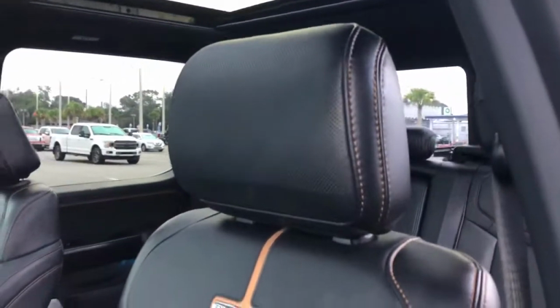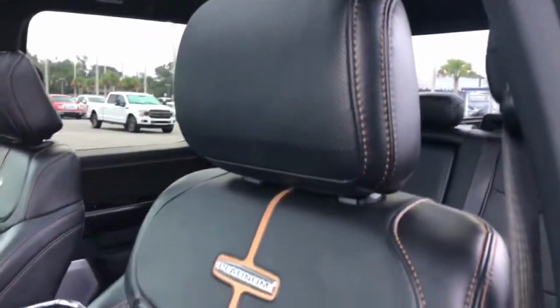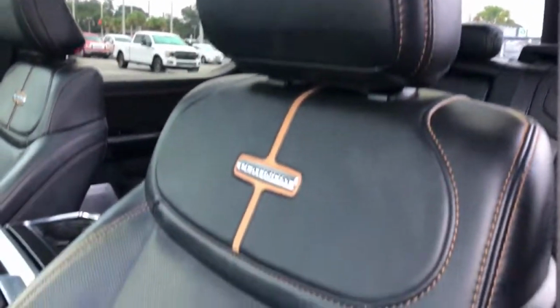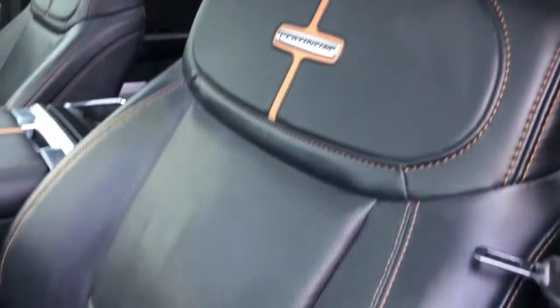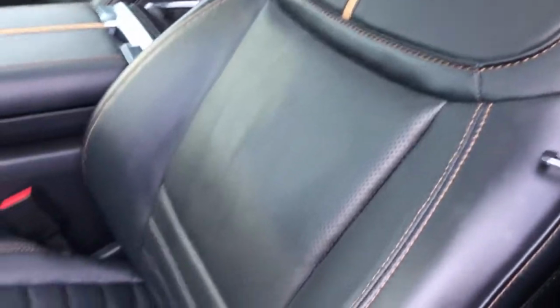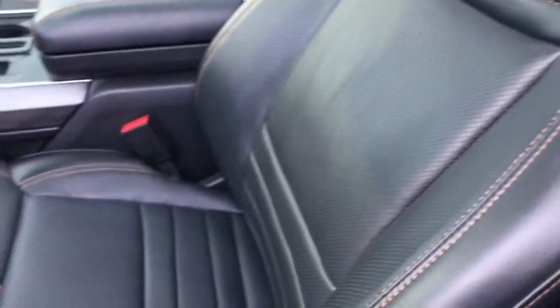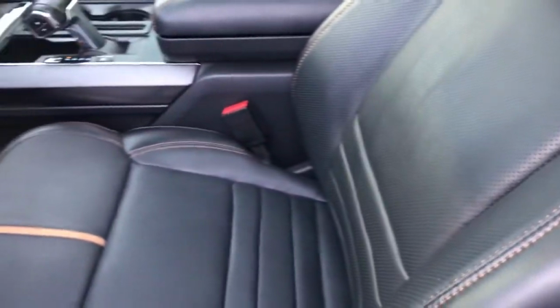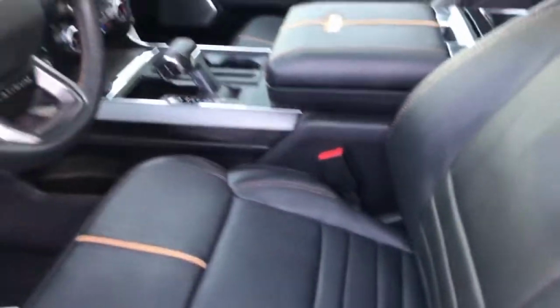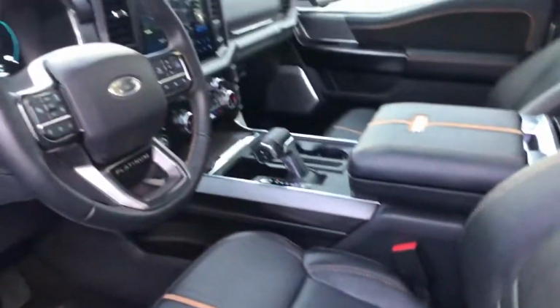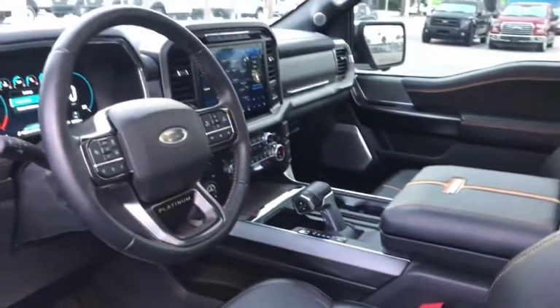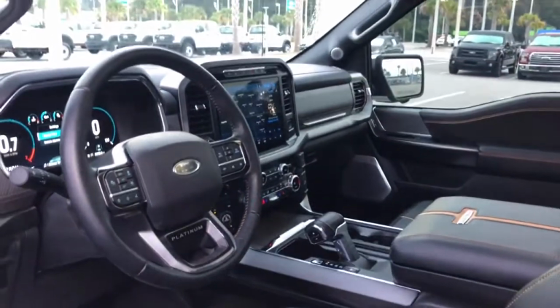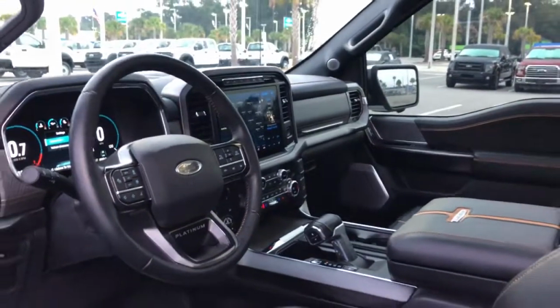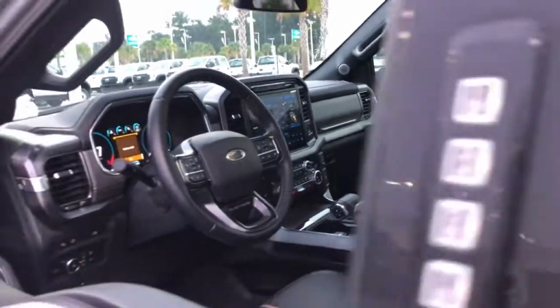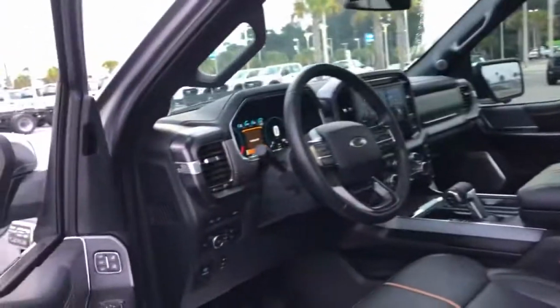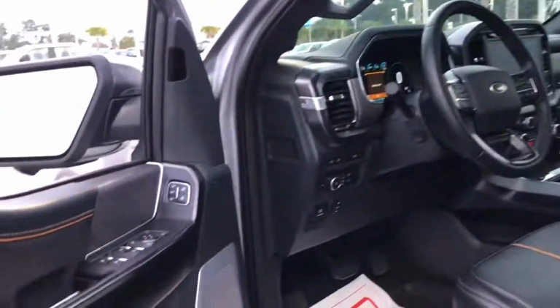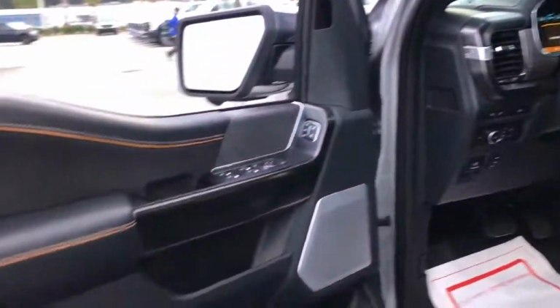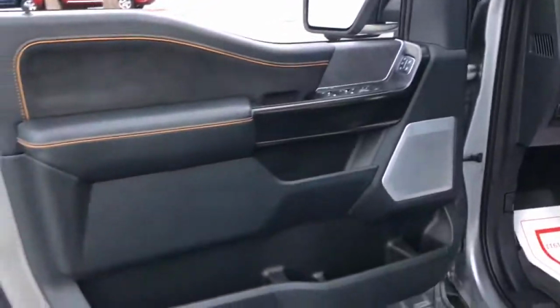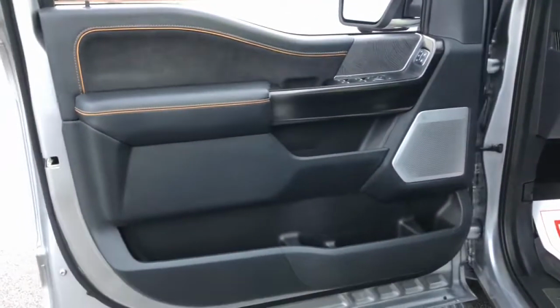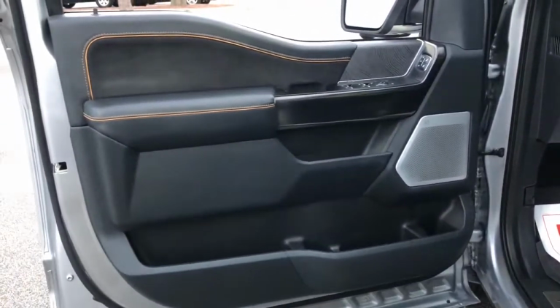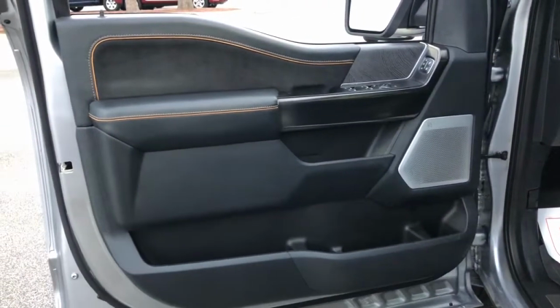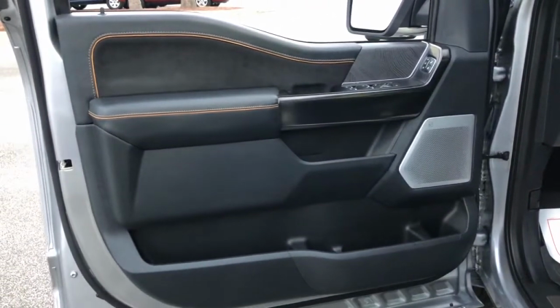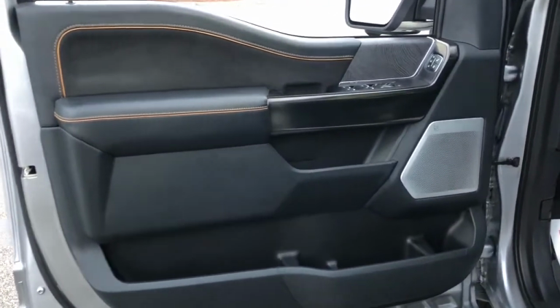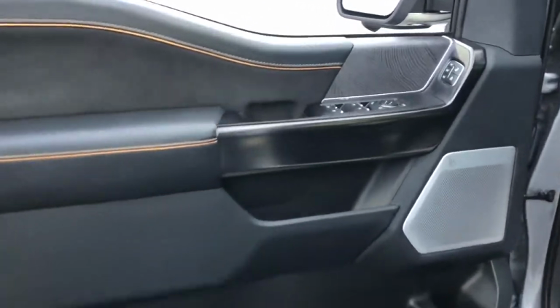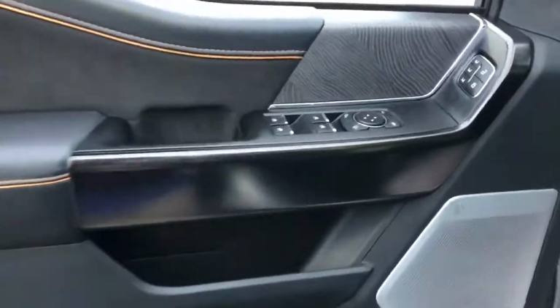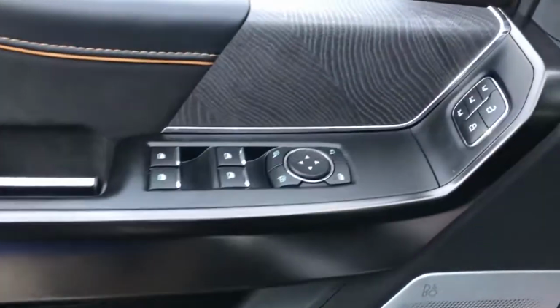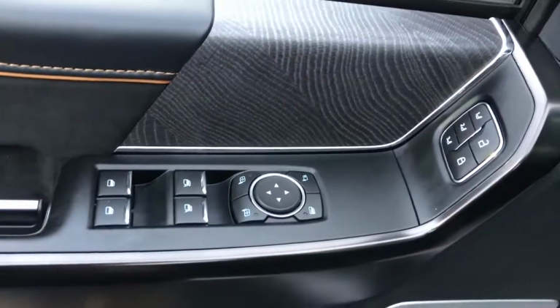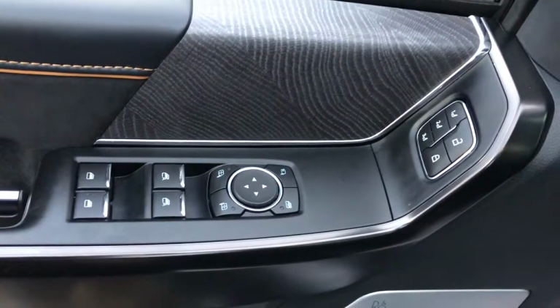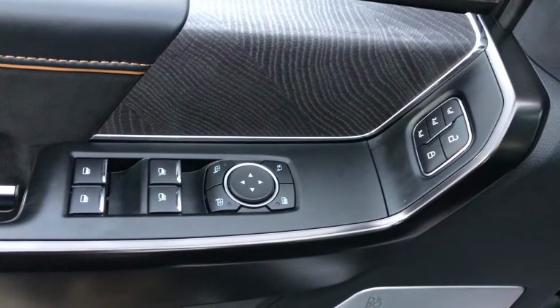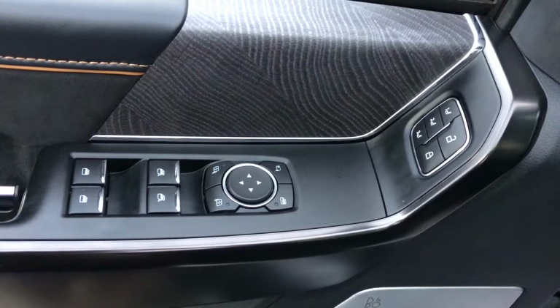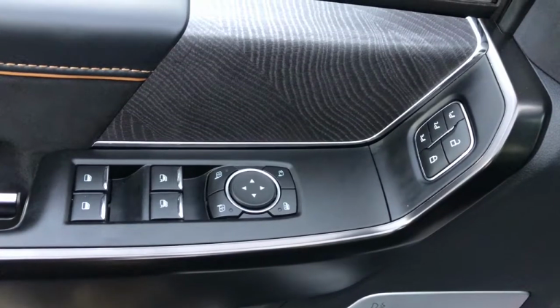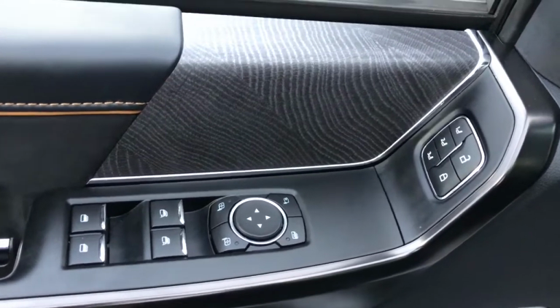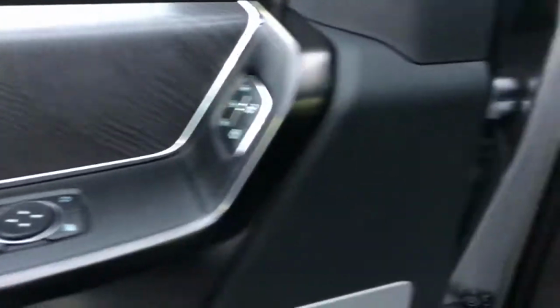The following are some of this vehicle's highlighted options: electronic stability control, aluminum wheels, seat memory, trip computer, power windows, bucket seats, four-wheel disc brakes, and power steering.